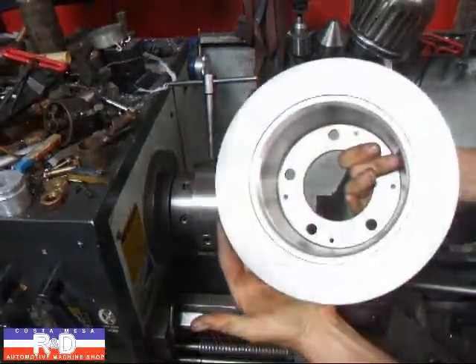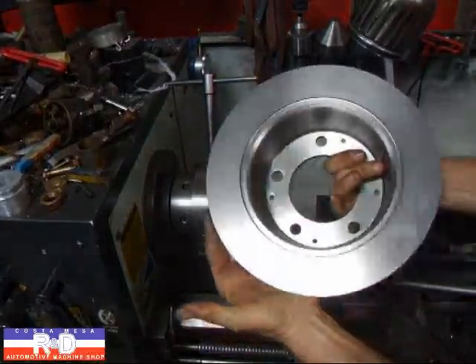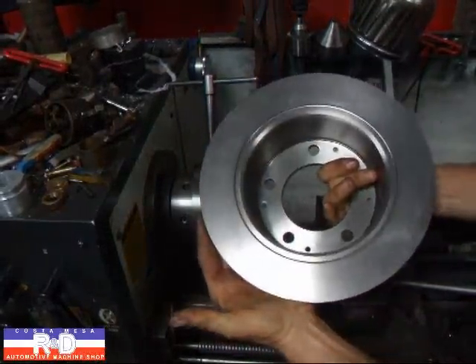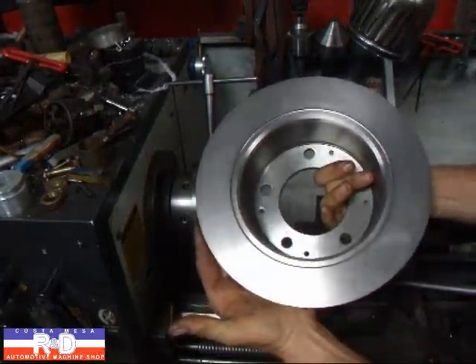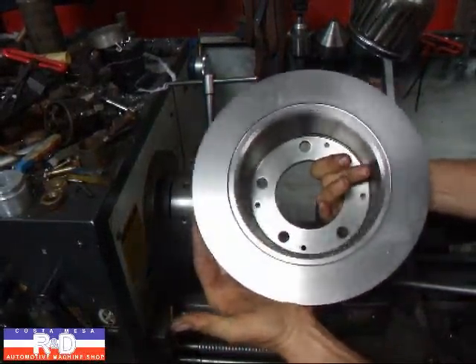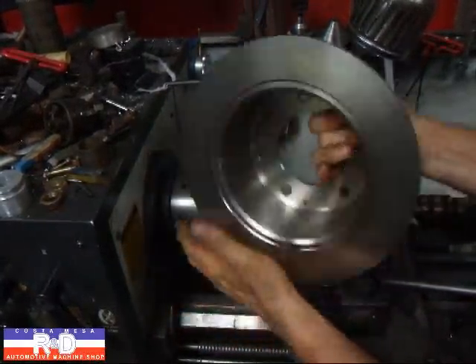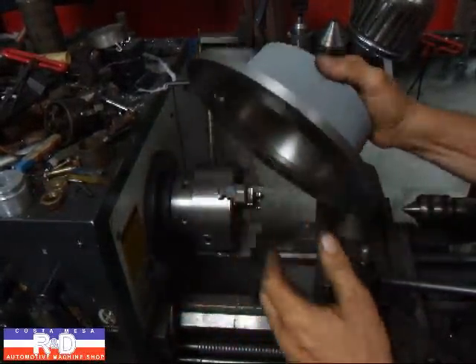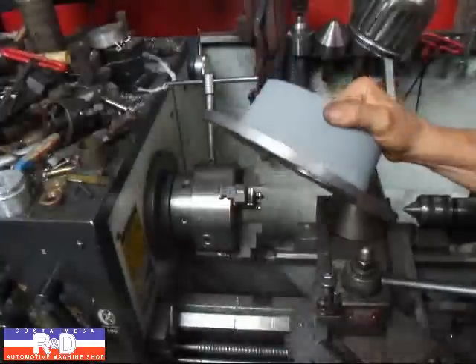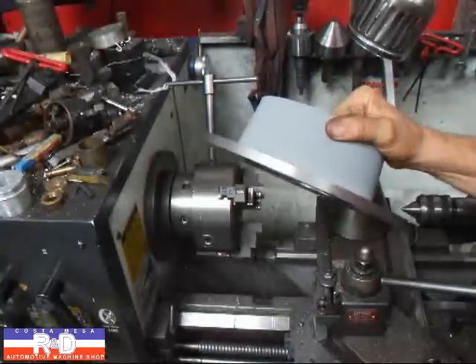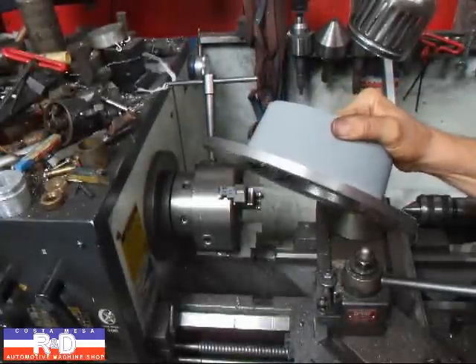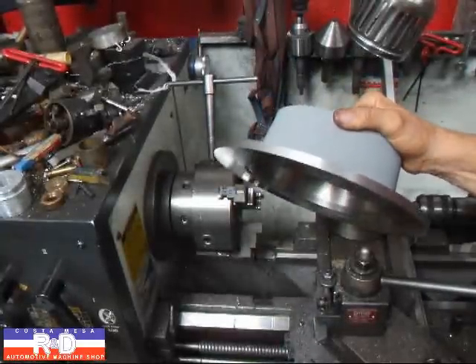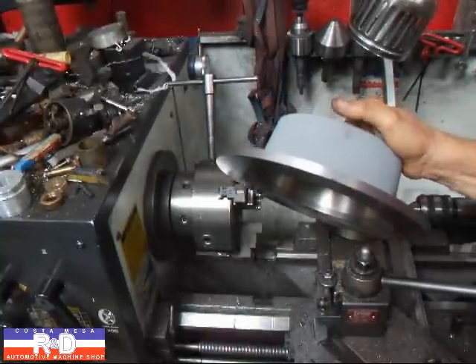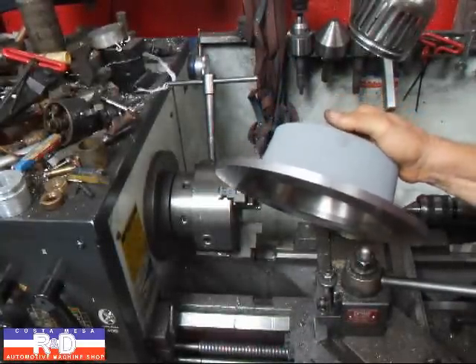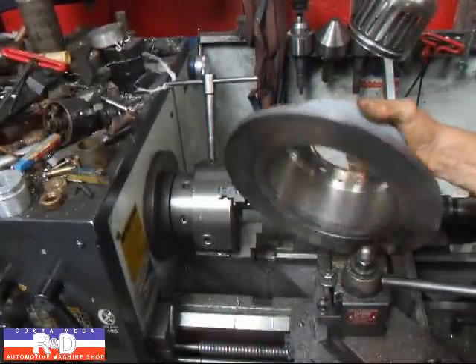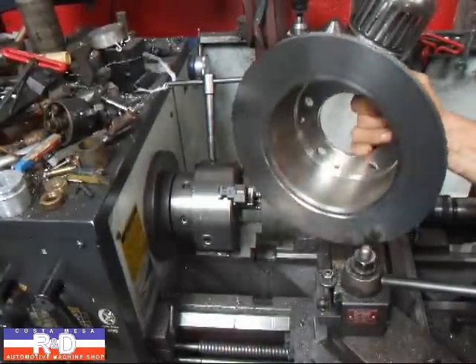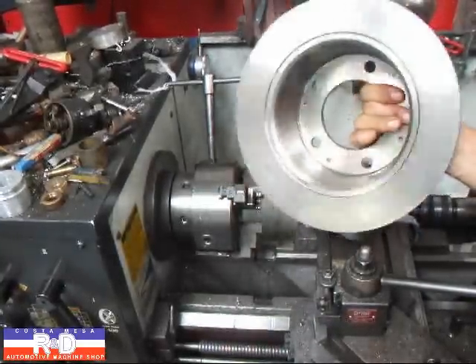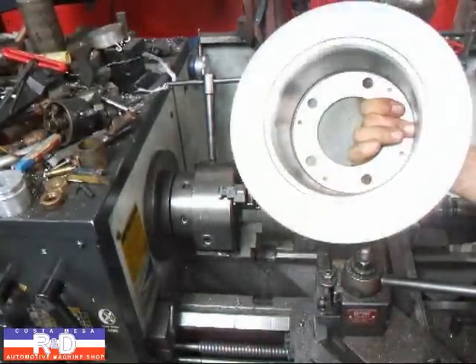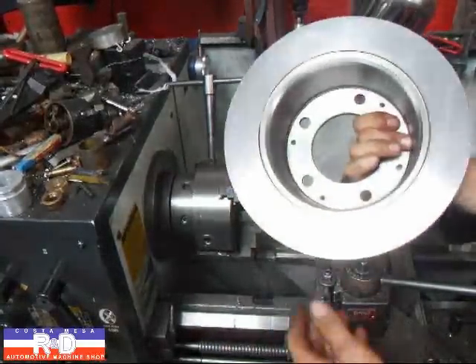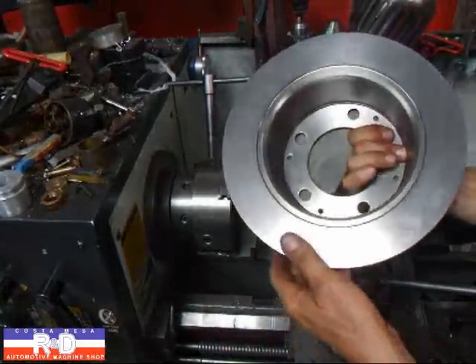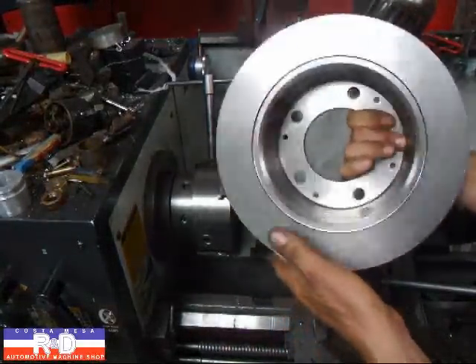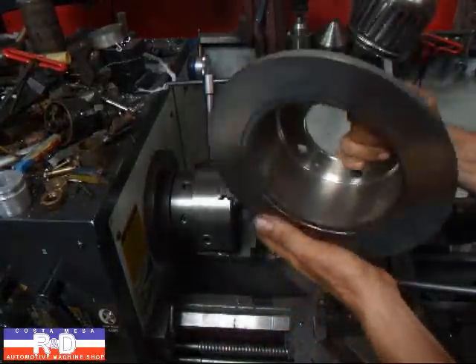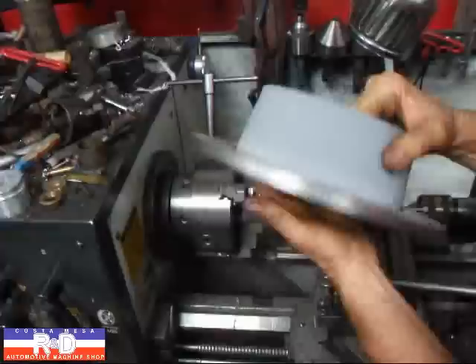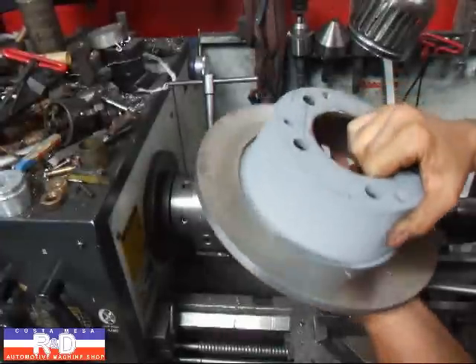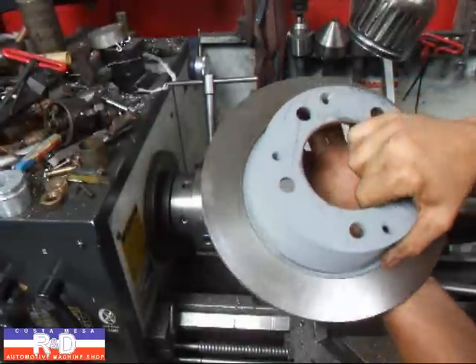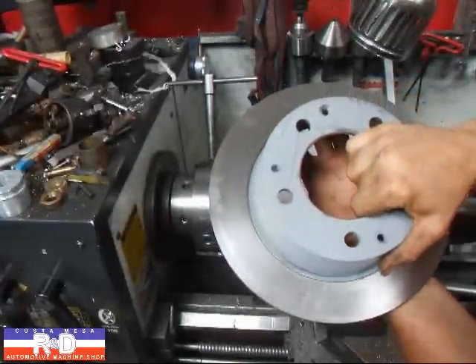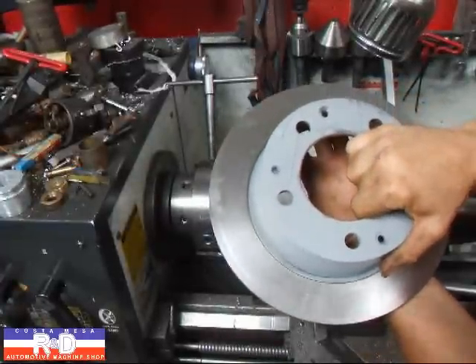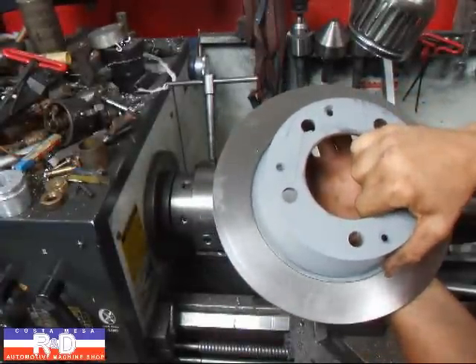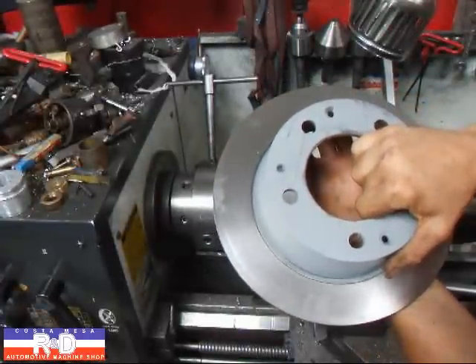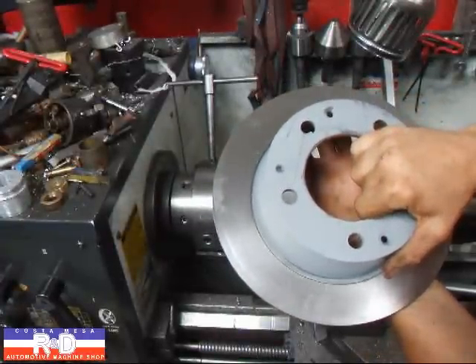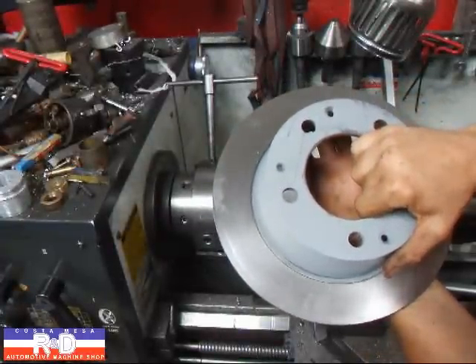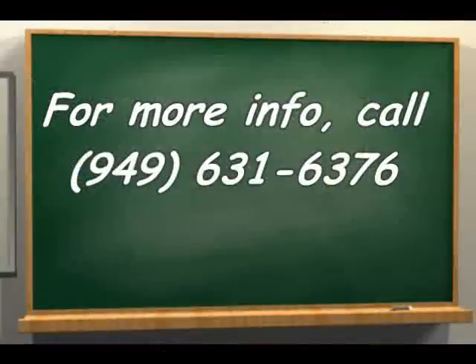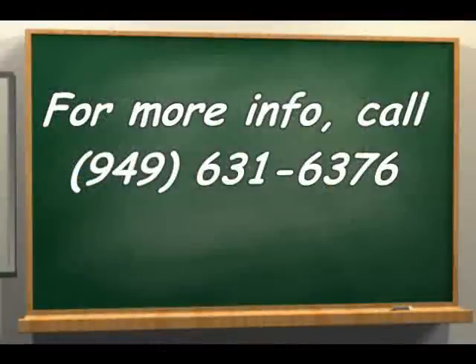And there we have it. If you have questions about rotor machining for Porsches, give me a call here at Coast Race R&D. We'll see you soon.